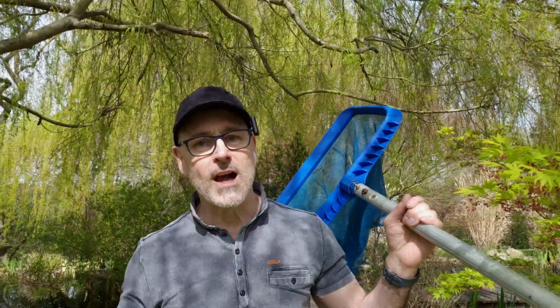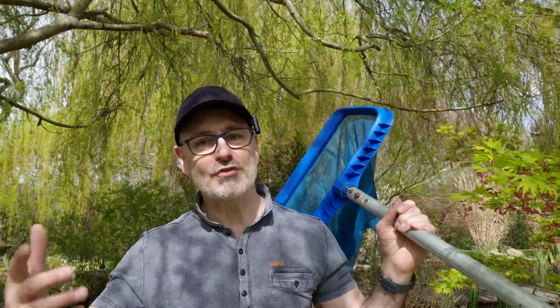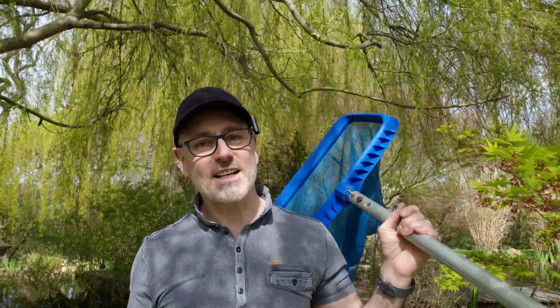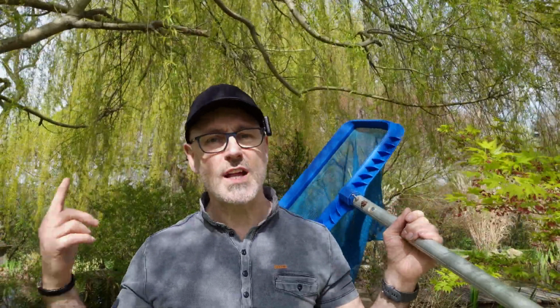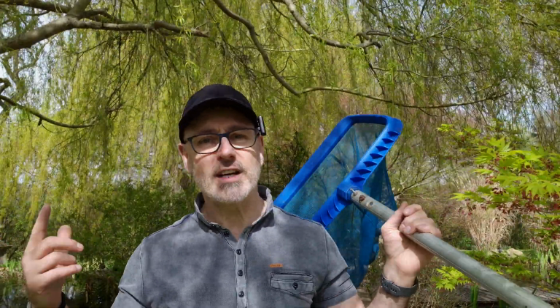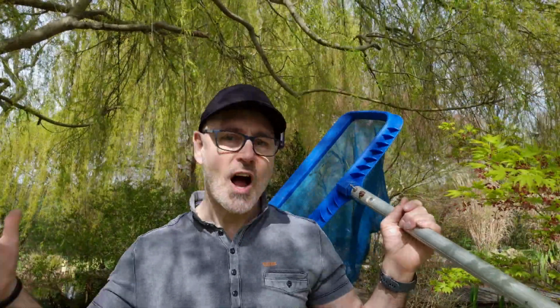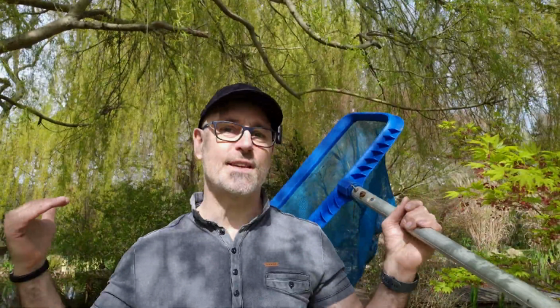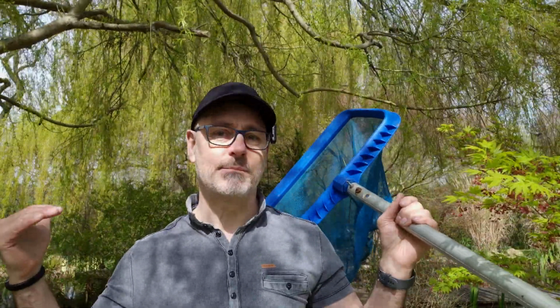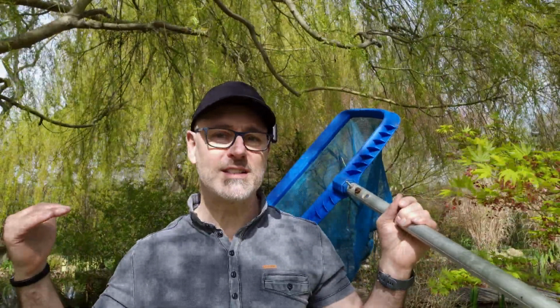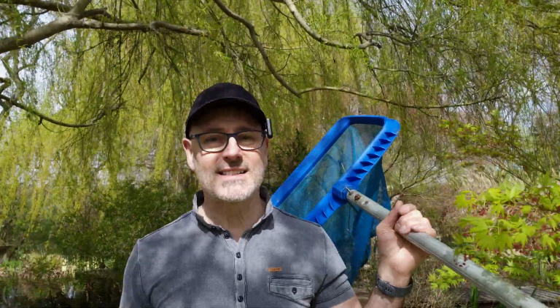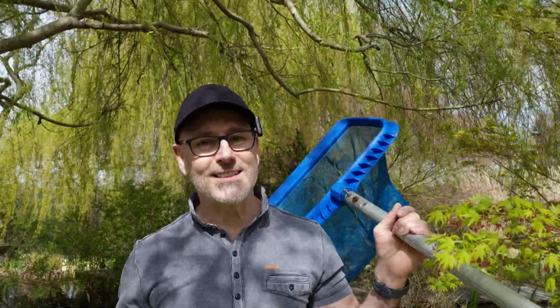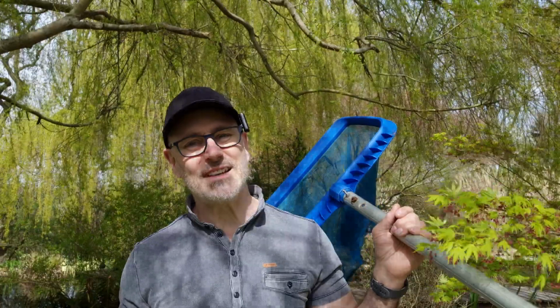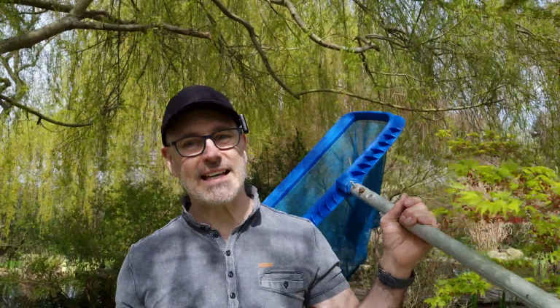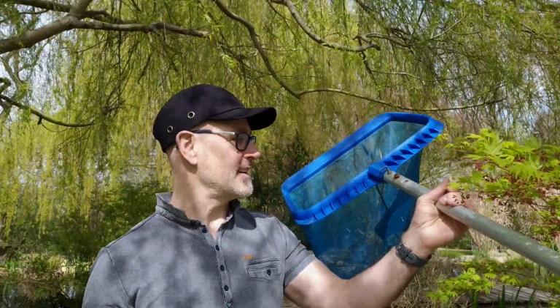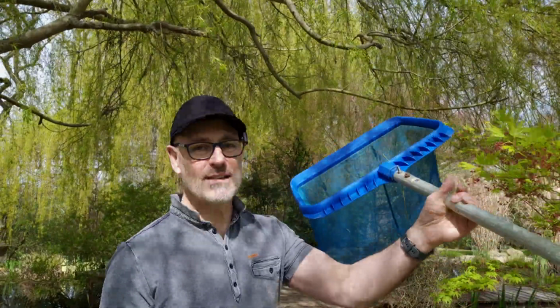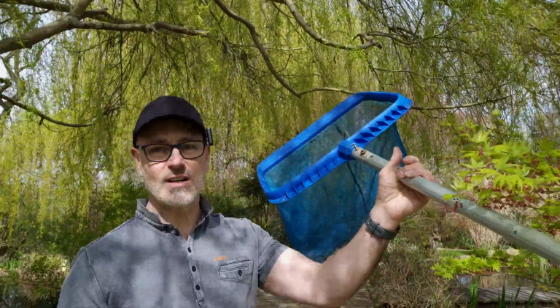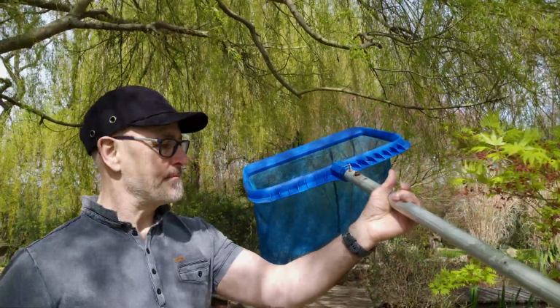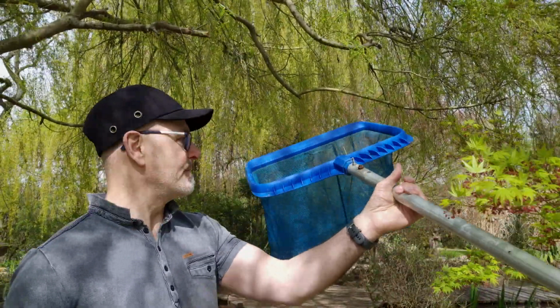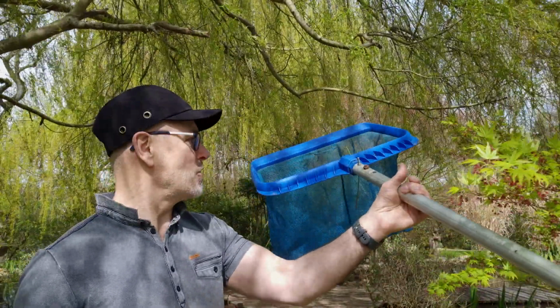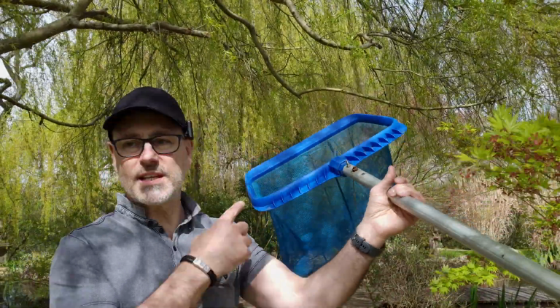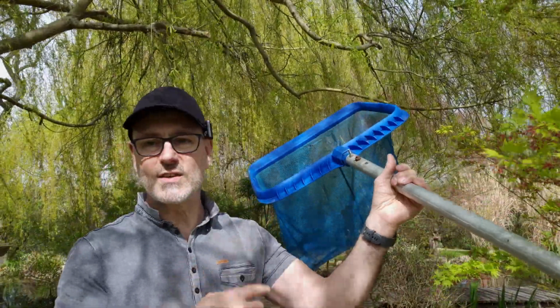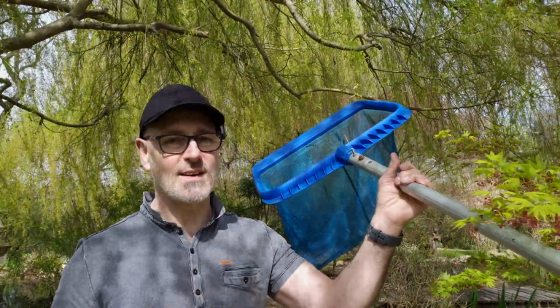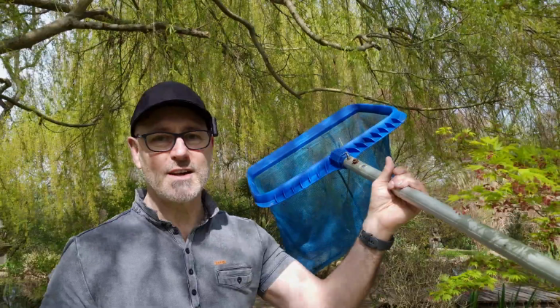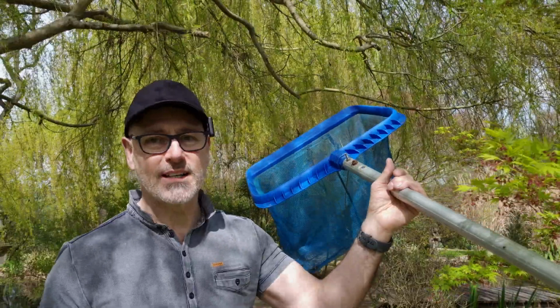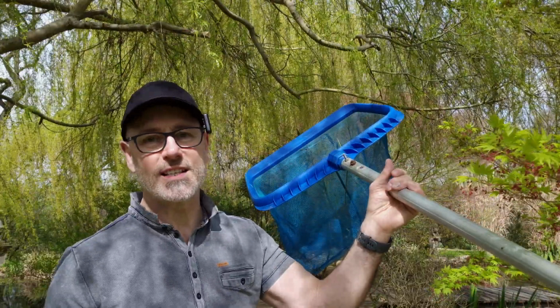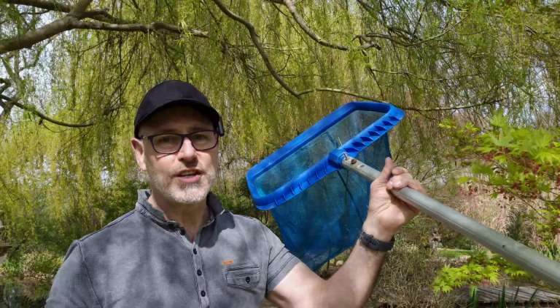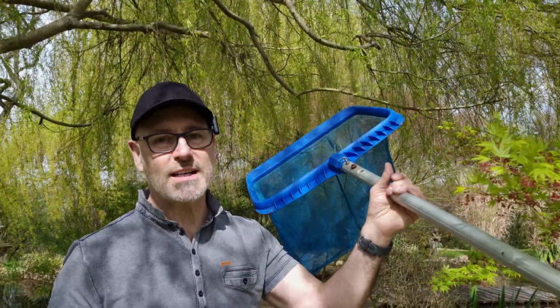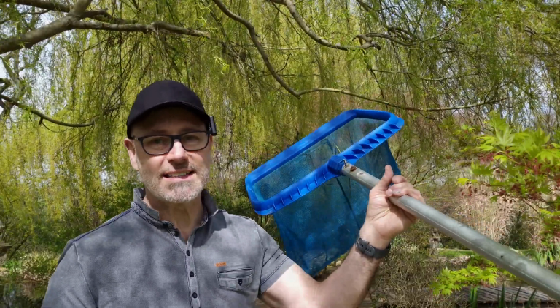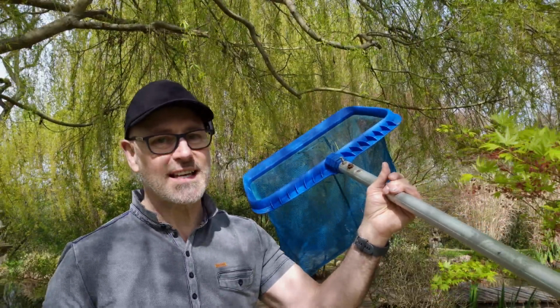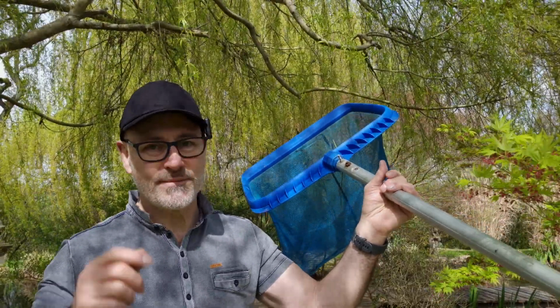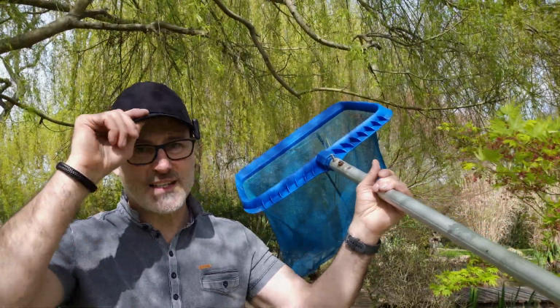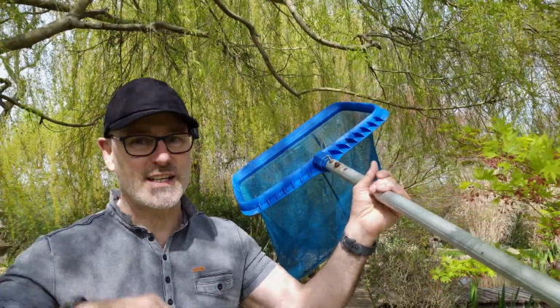I've got the drone stuck in this willow tree over this little pond, so let's see if we can get it out. I've got a really long pole with a net on it, so I'm really hoping I can reach this drone and get her down and save her. Let's give it a go.